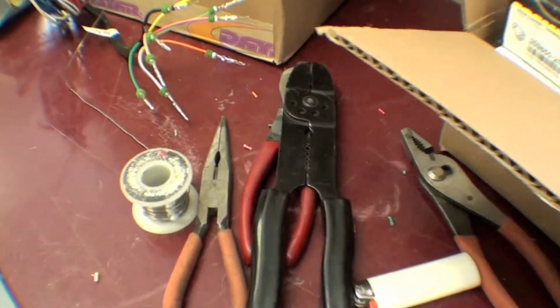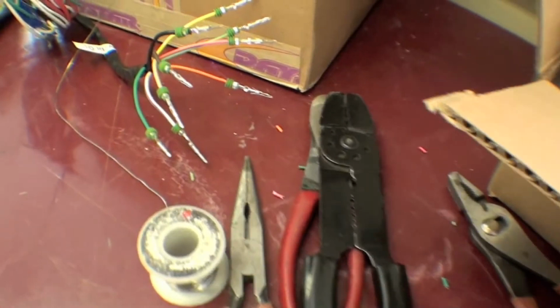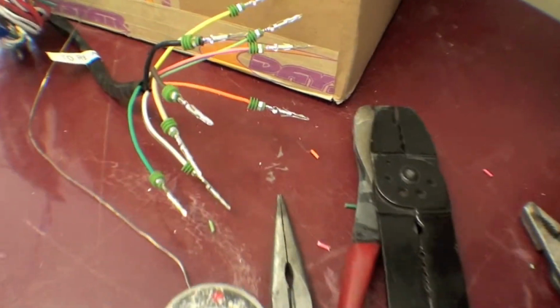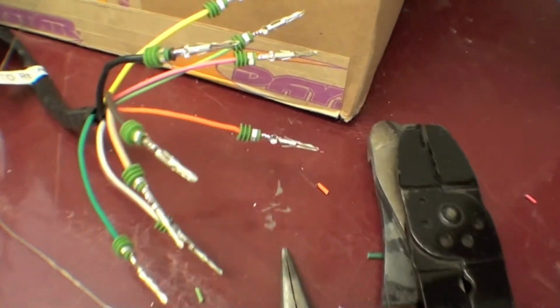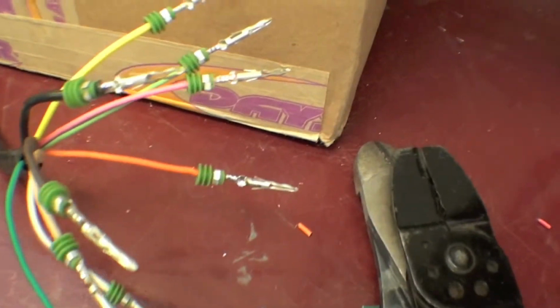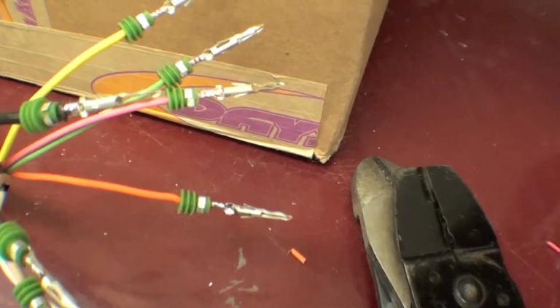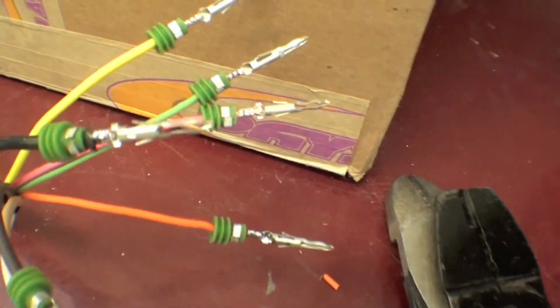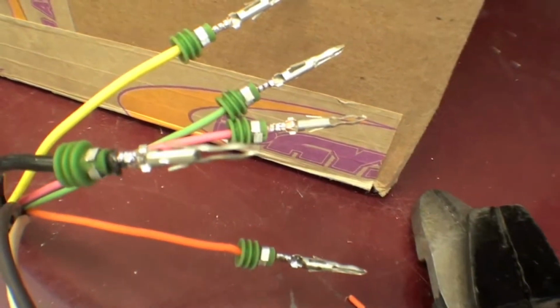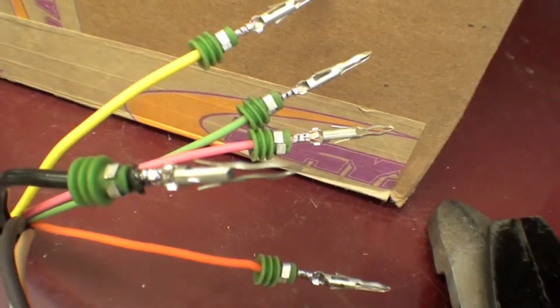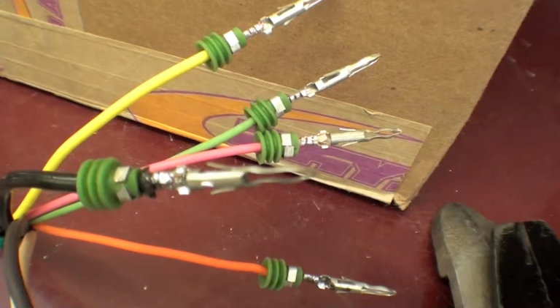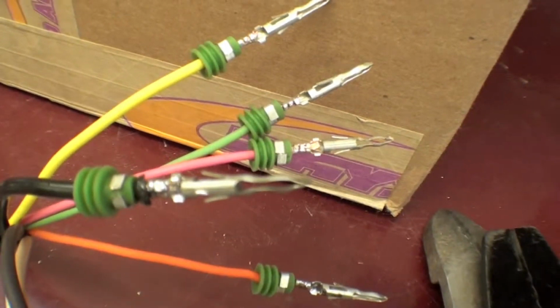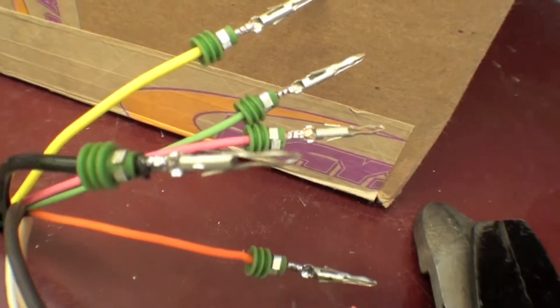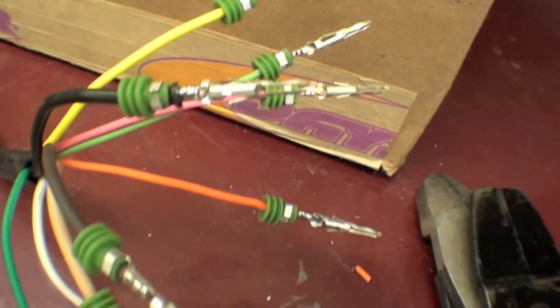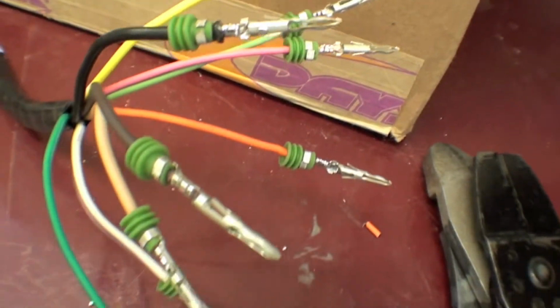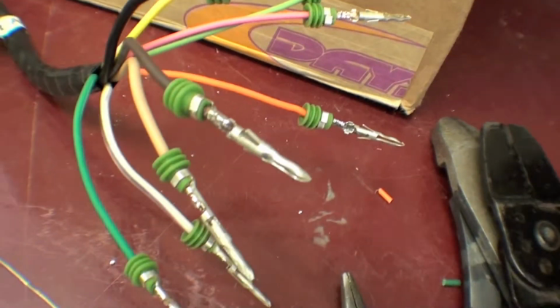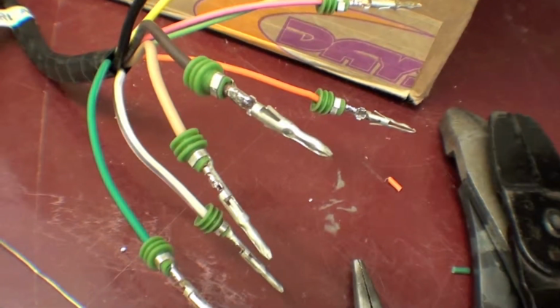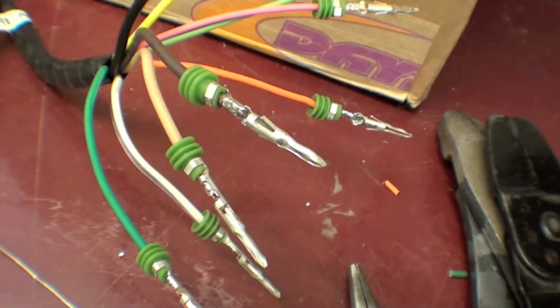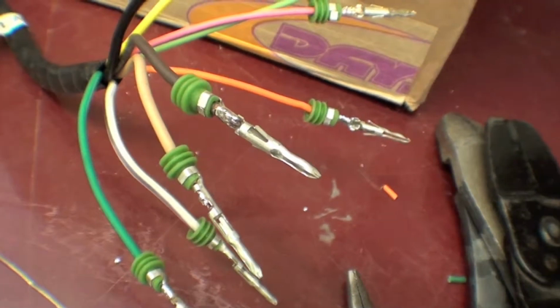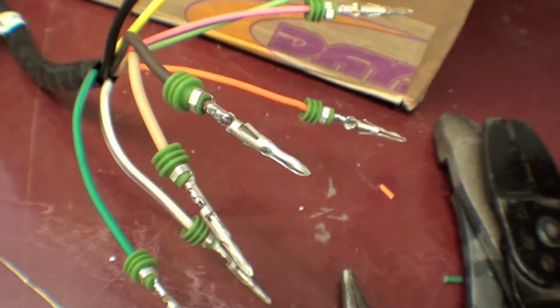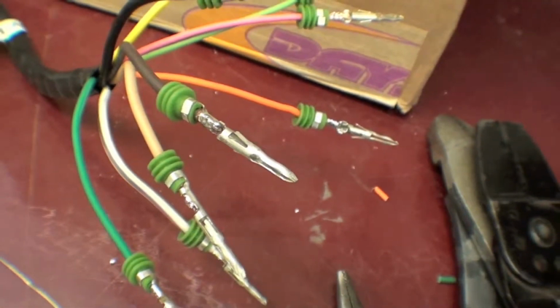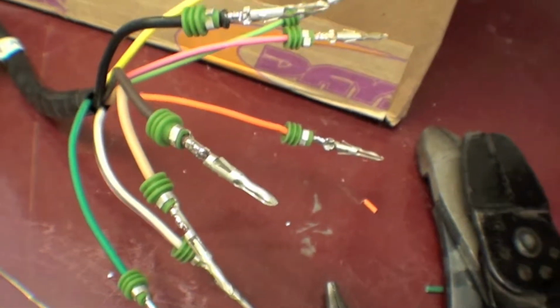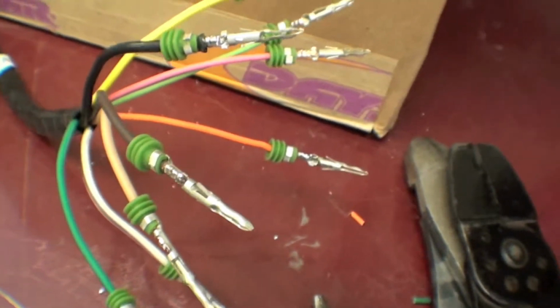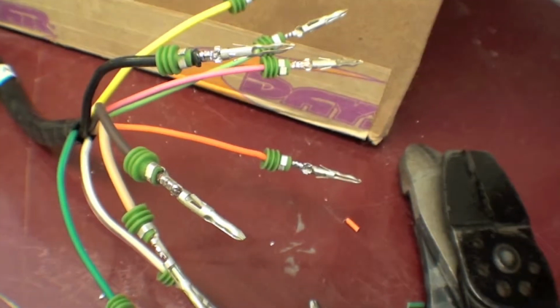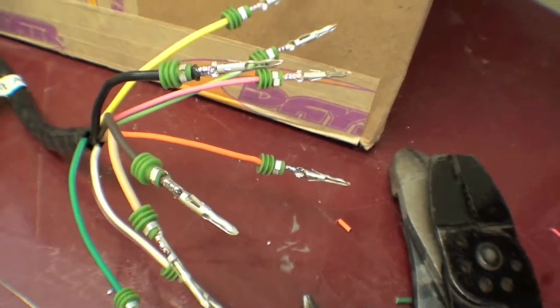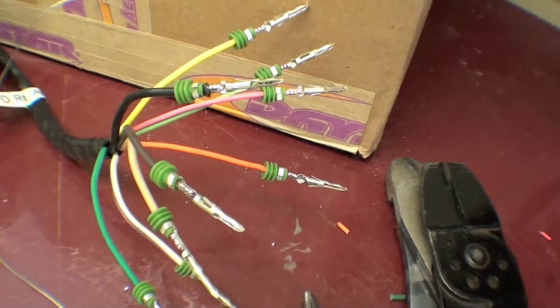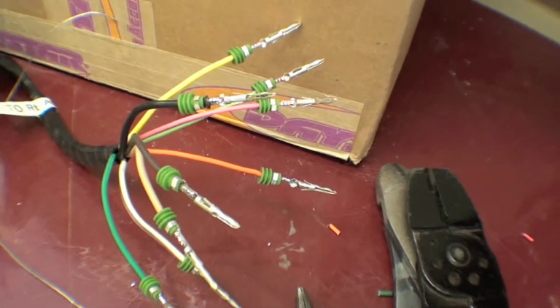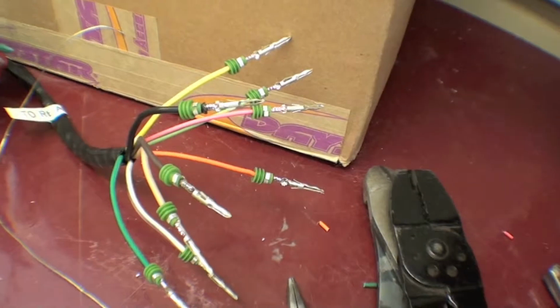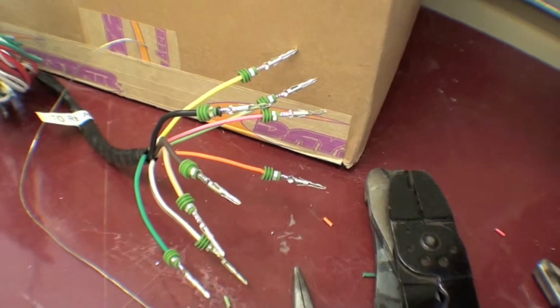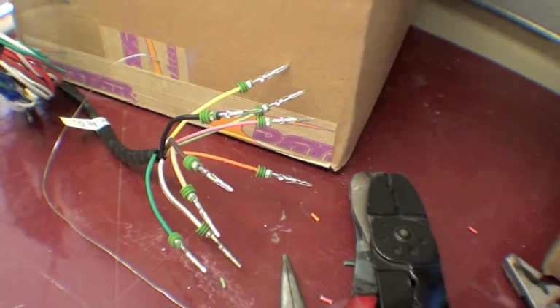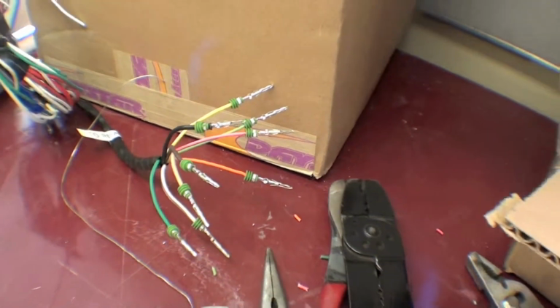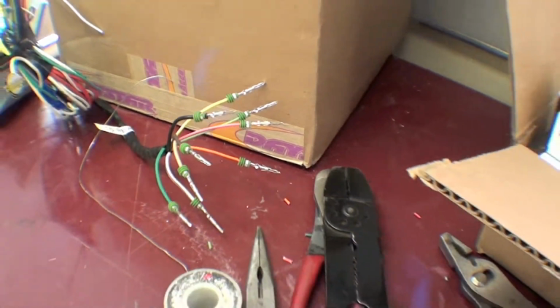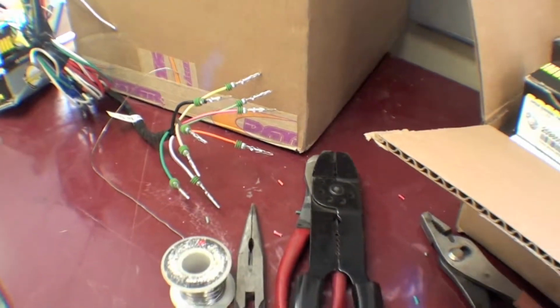It's a nice way to go and there's a lot of detail to it, but ultimately it gives us a first quality plug that is not going to have corrosion issues or any functioning issues in the future.